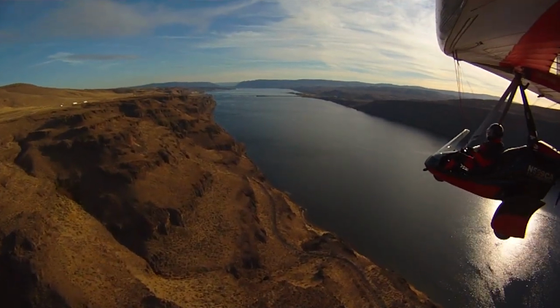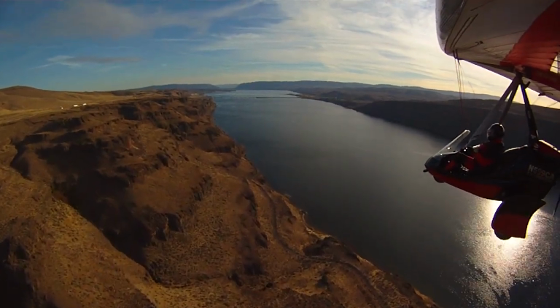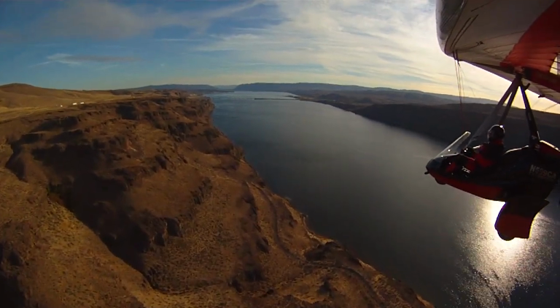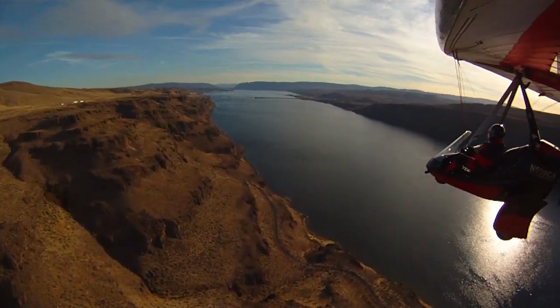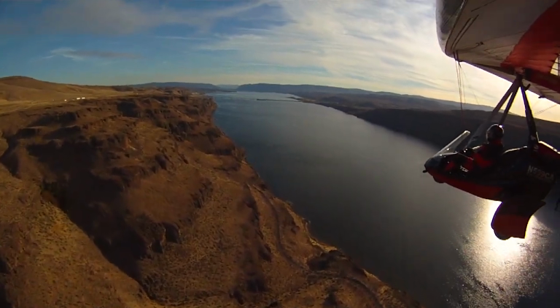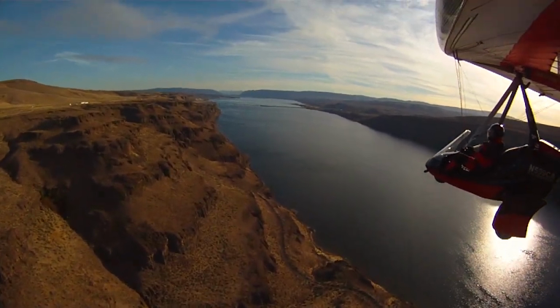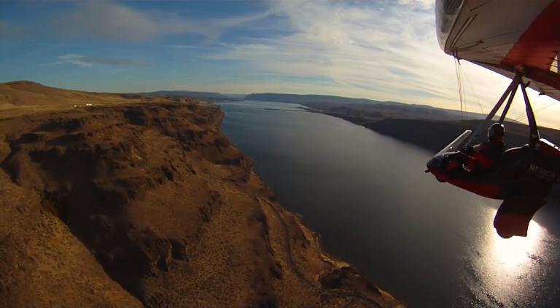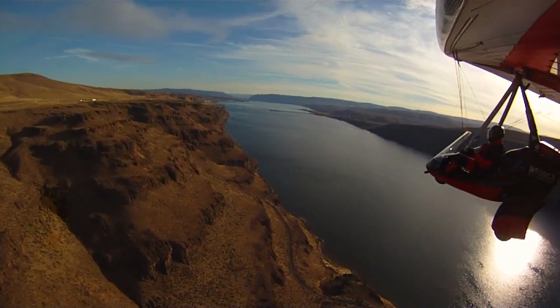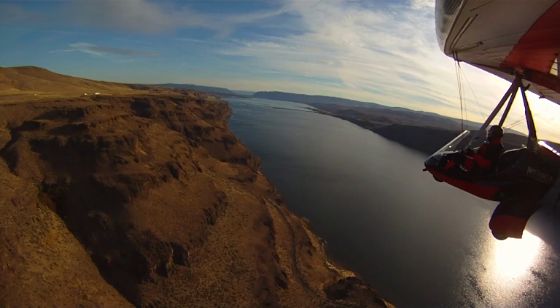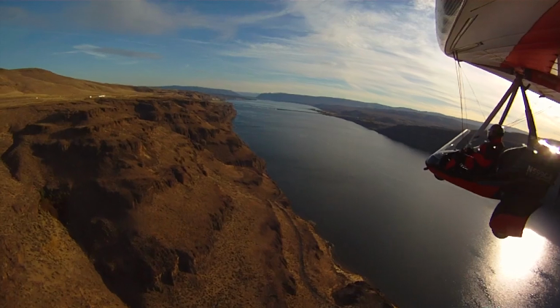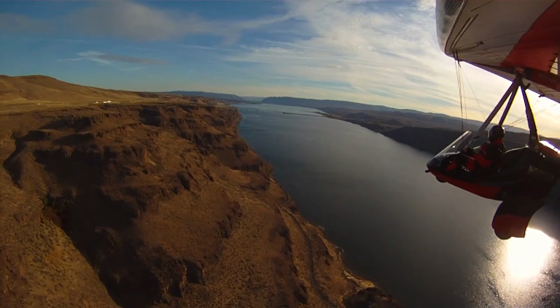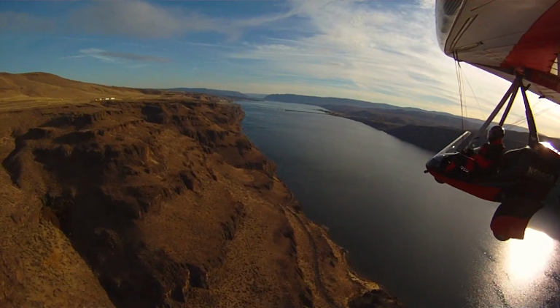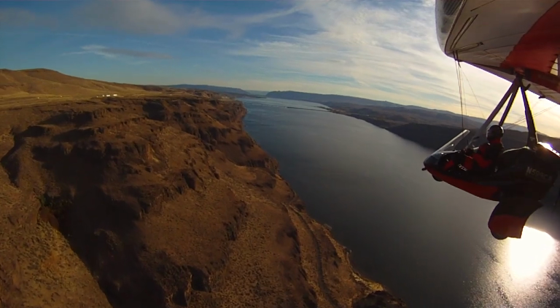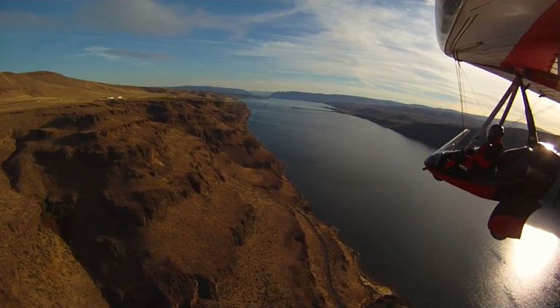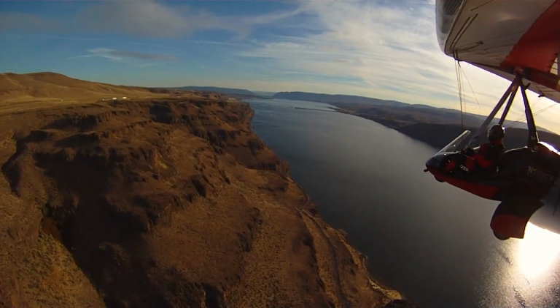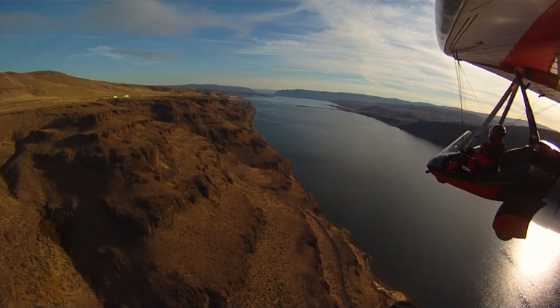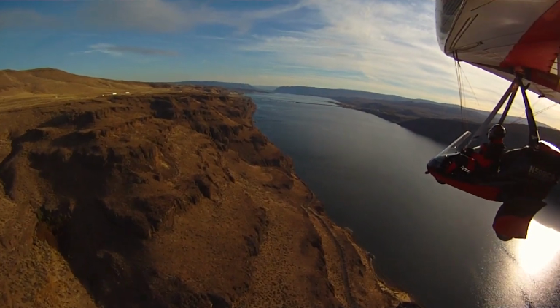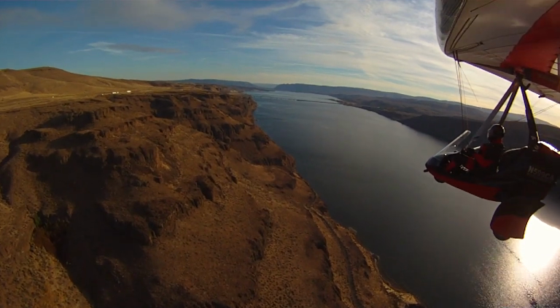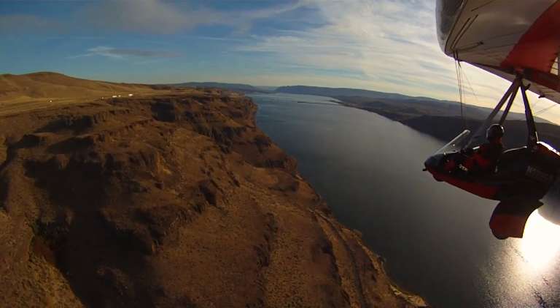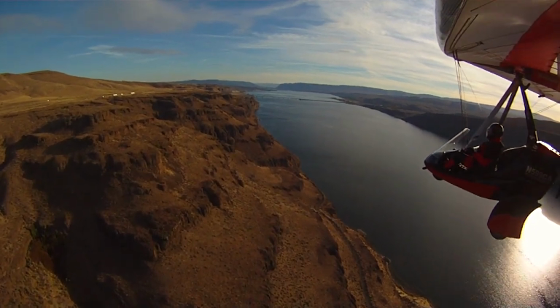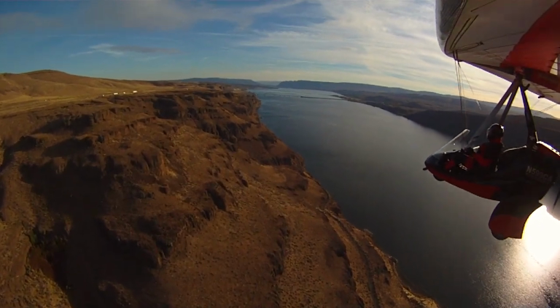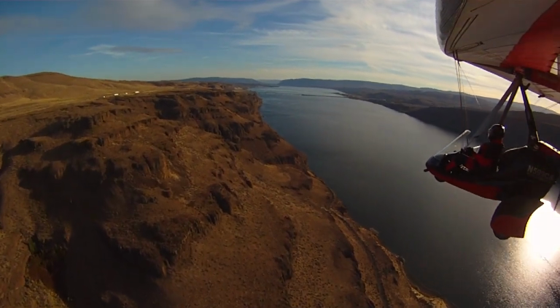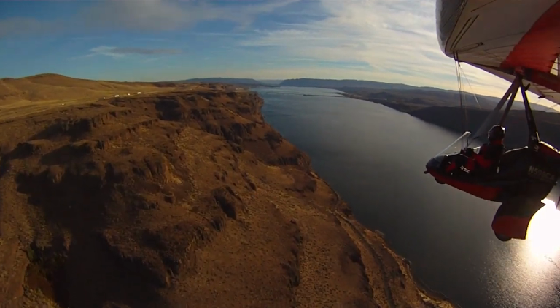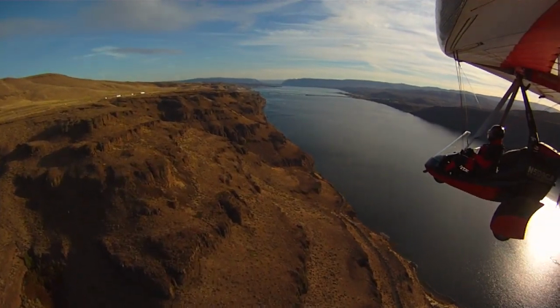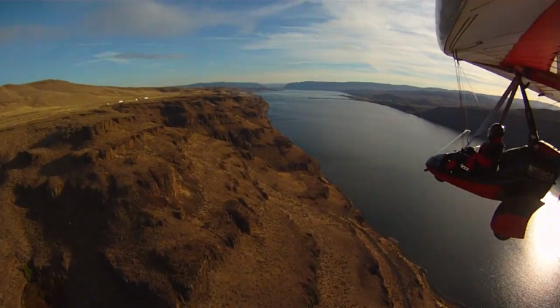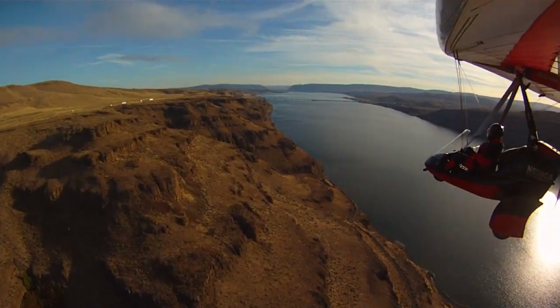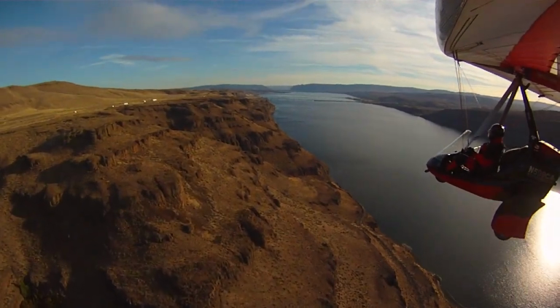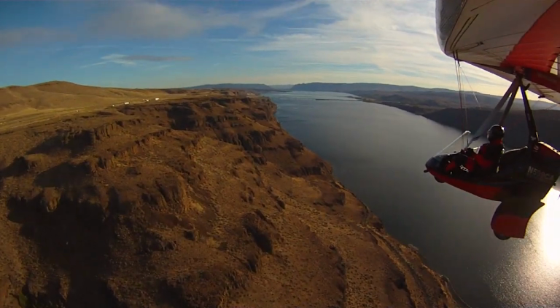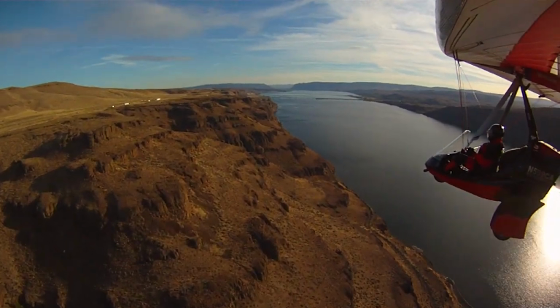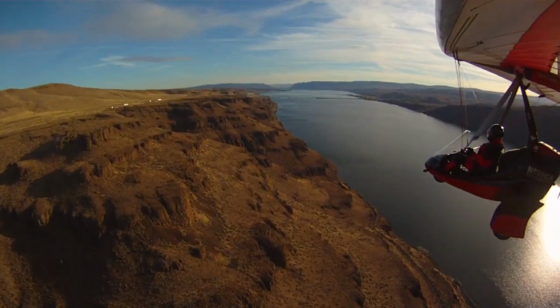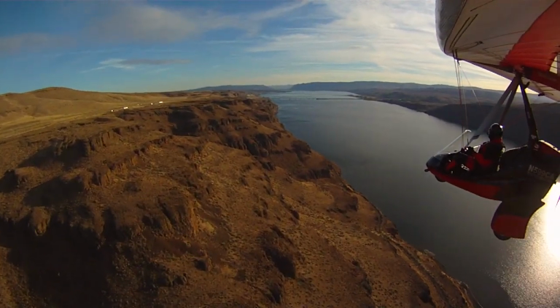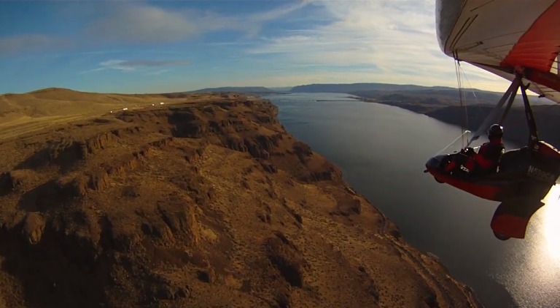This is the Babcock Bench, located right along I-90, and you can see the Vantage Bridge crossing the Columbia River just to the south.